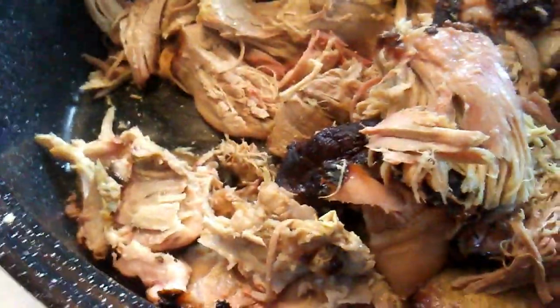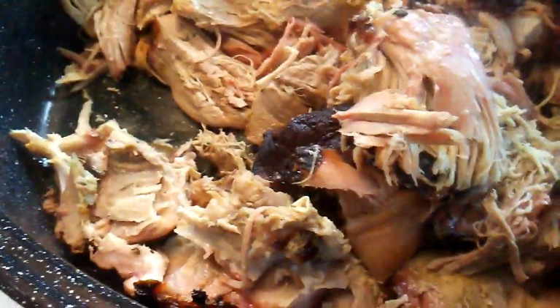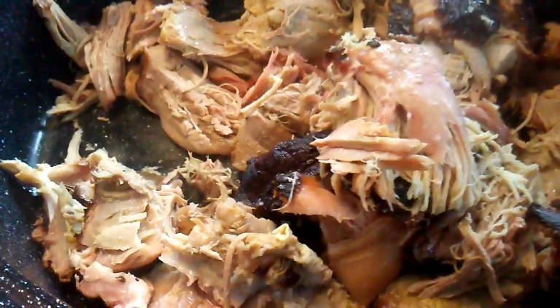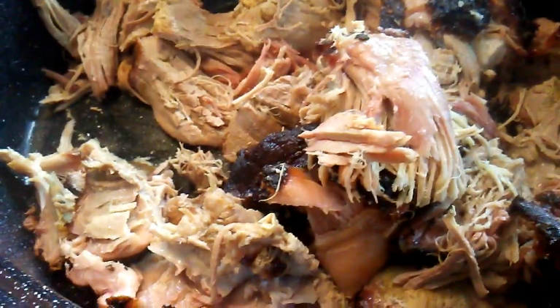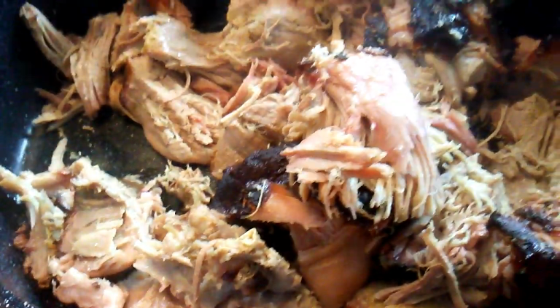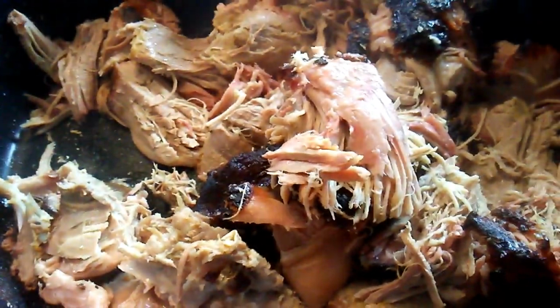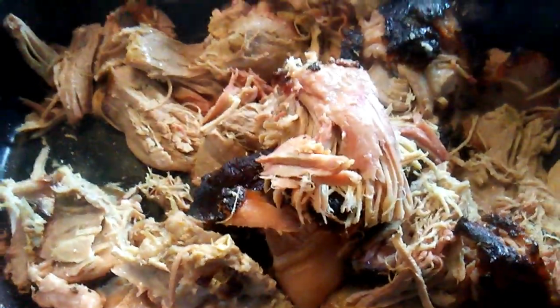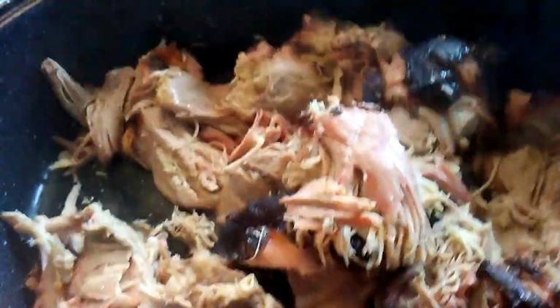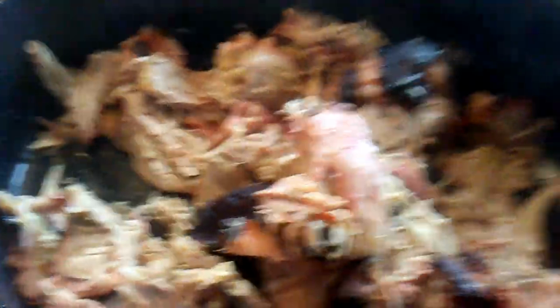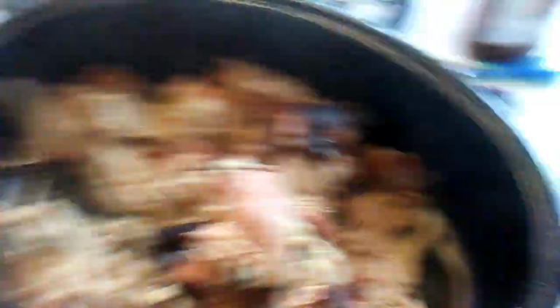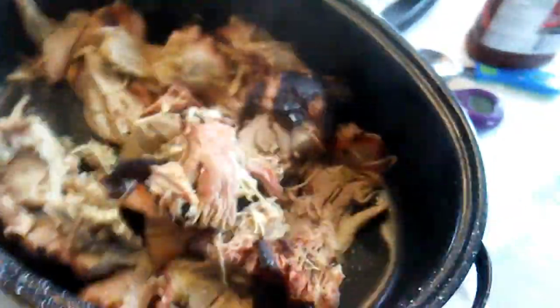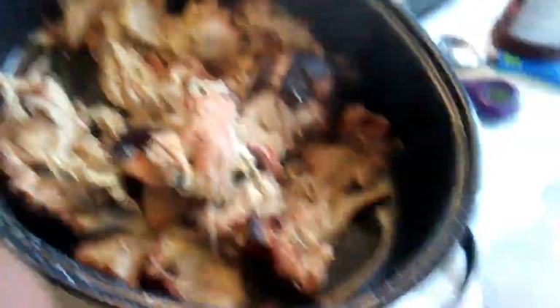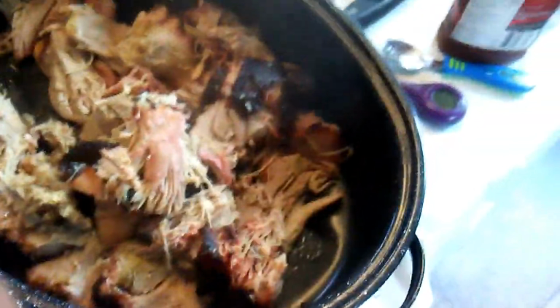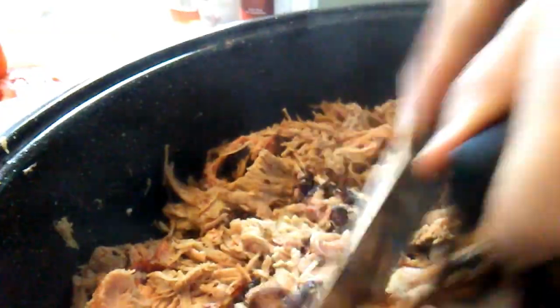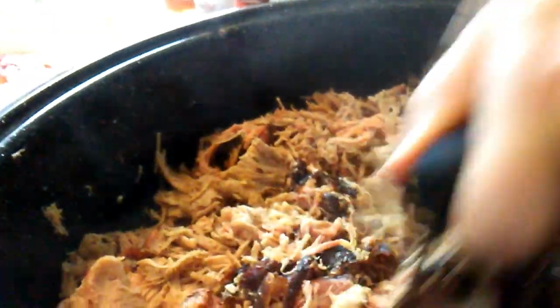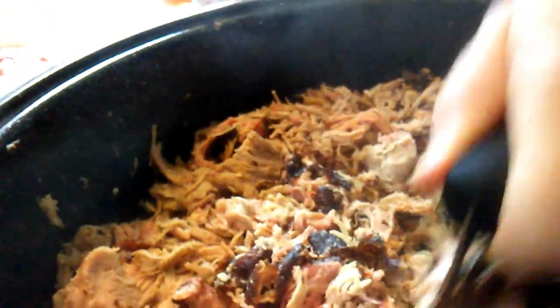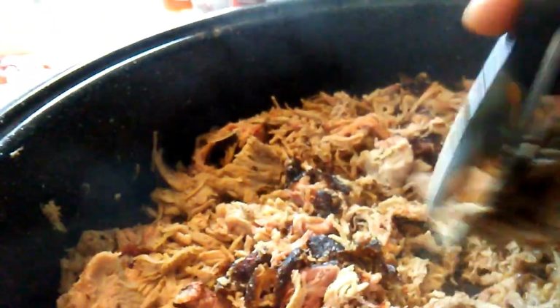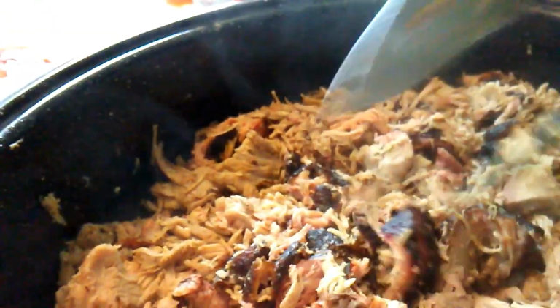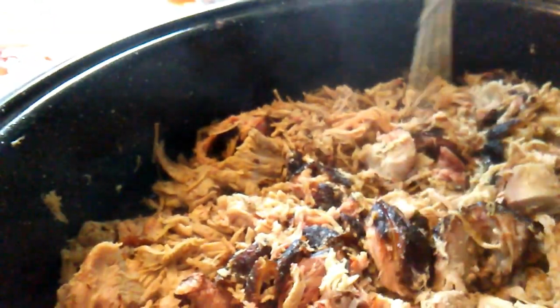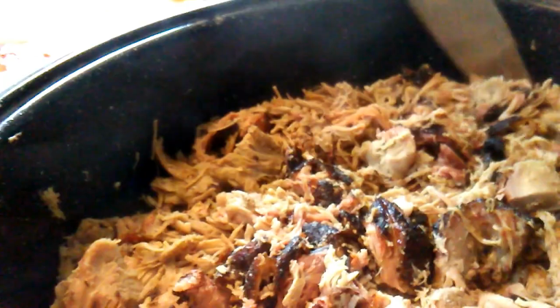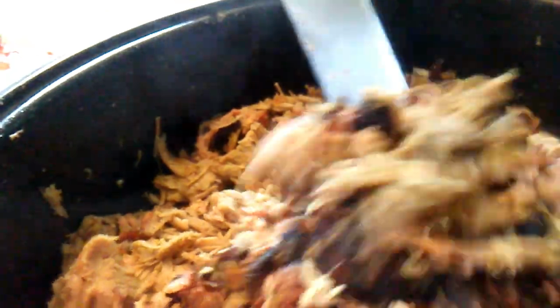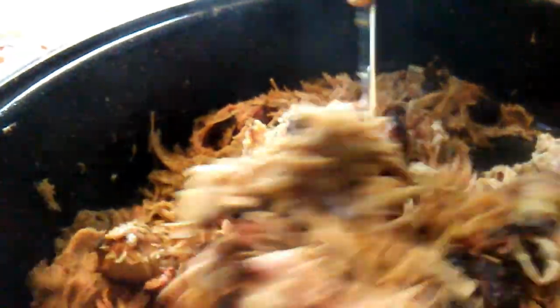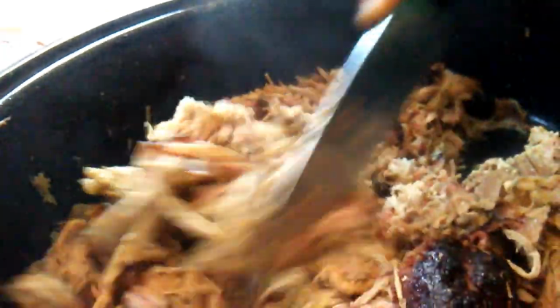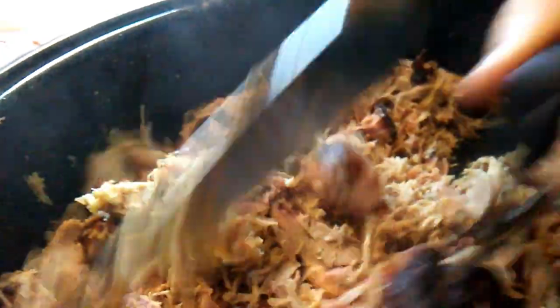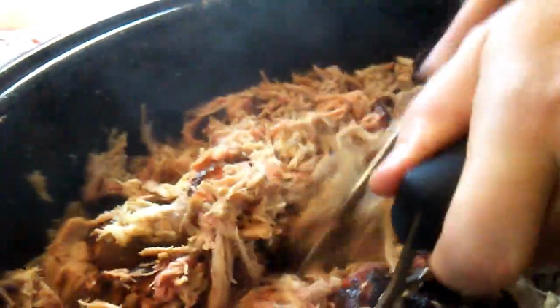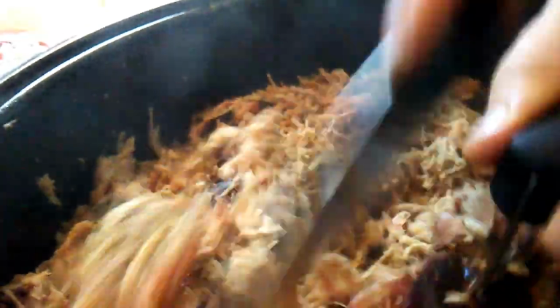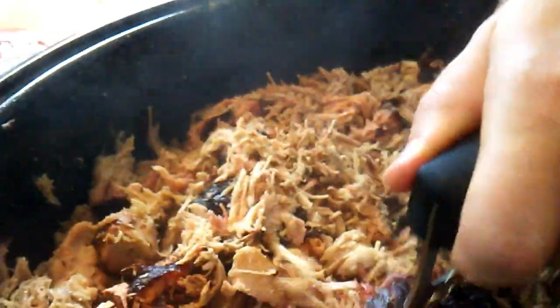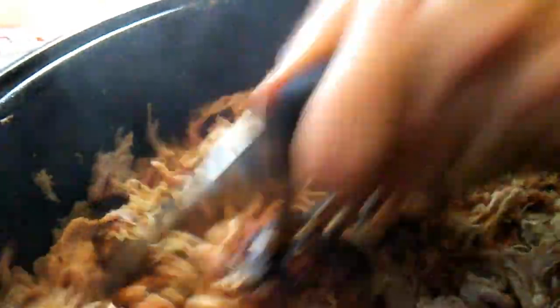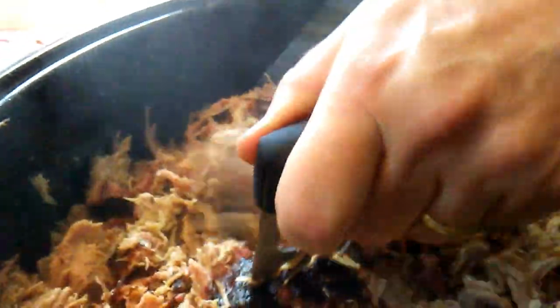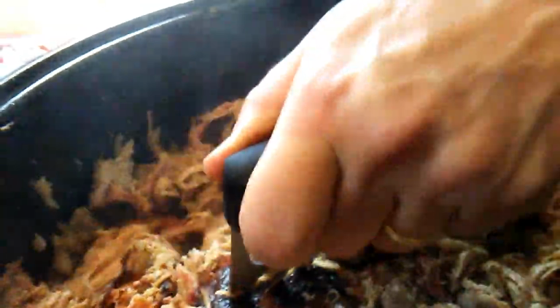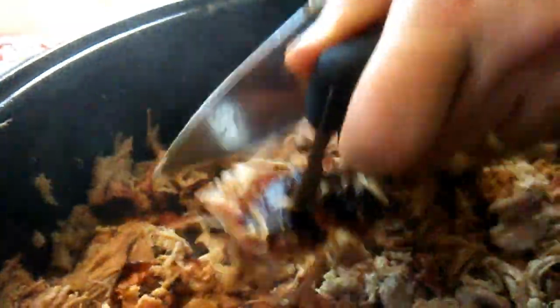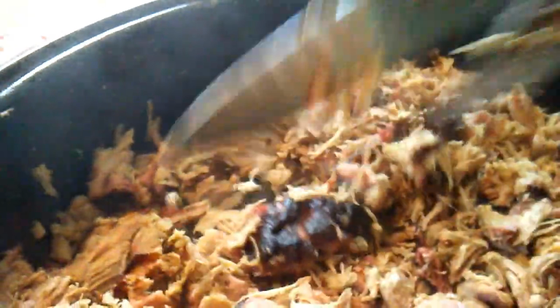Does that ever look good. Look at the smoke ring. Look at that crust. Wow.